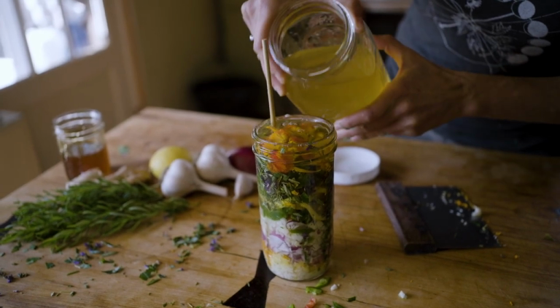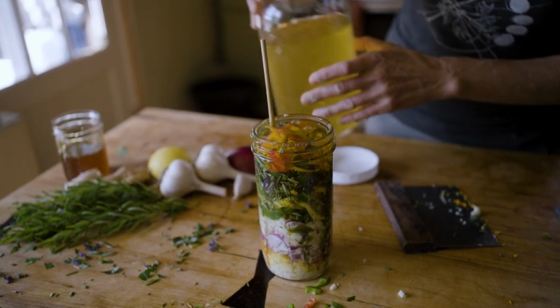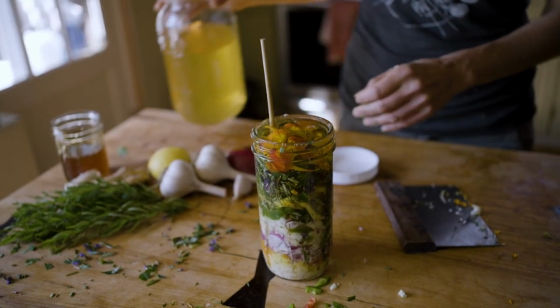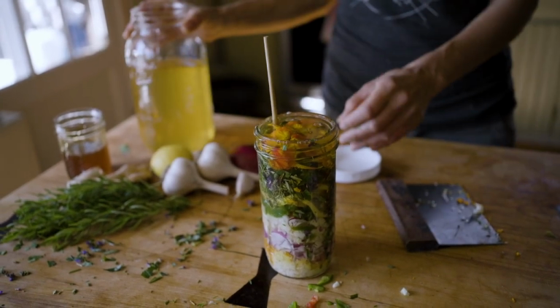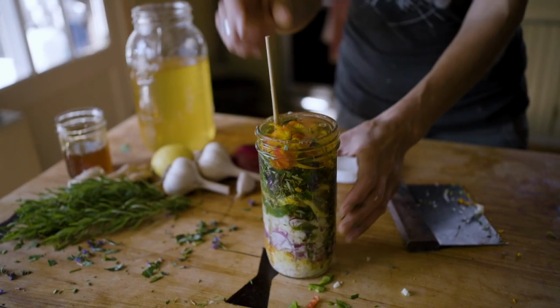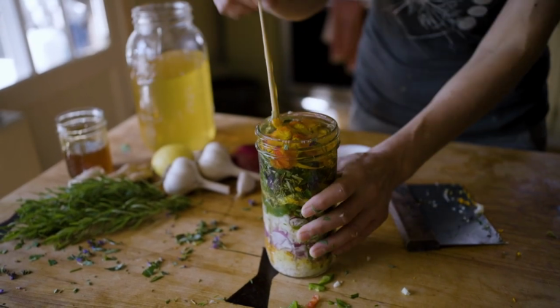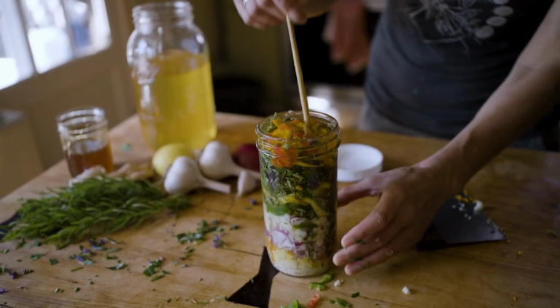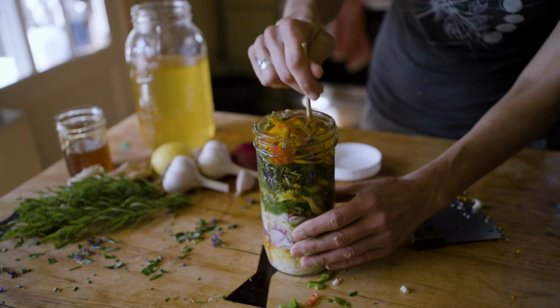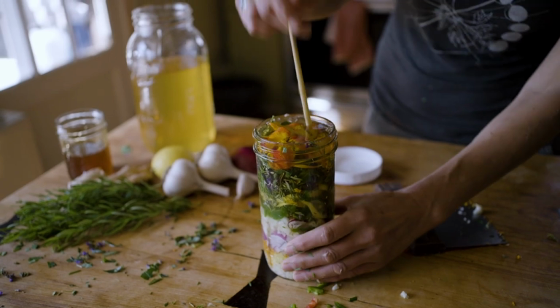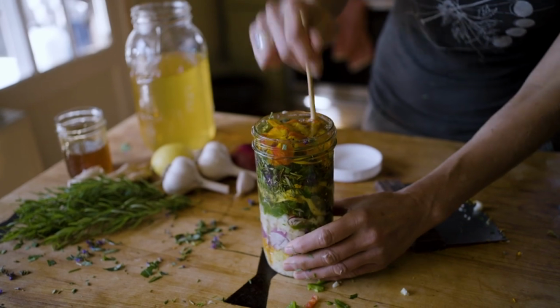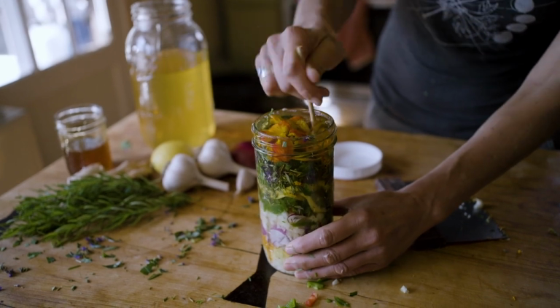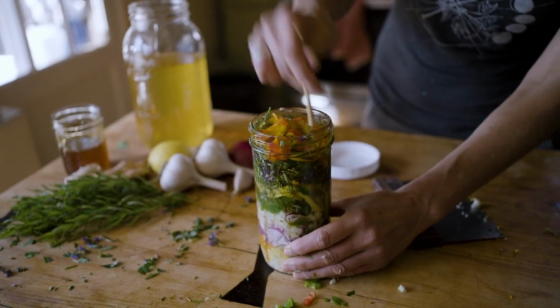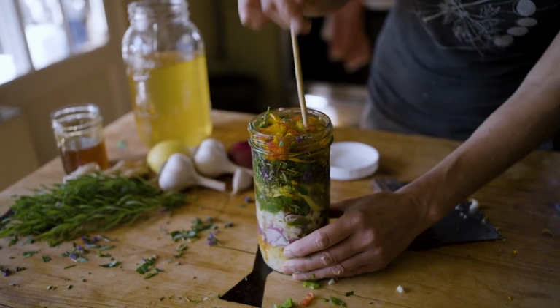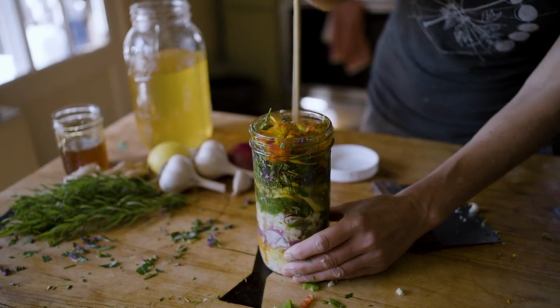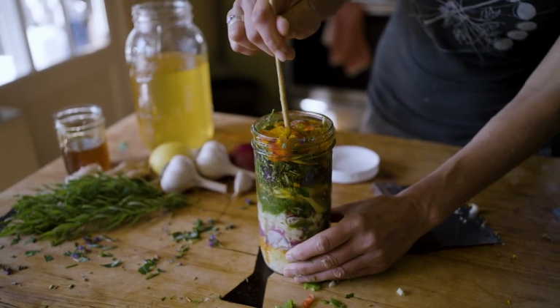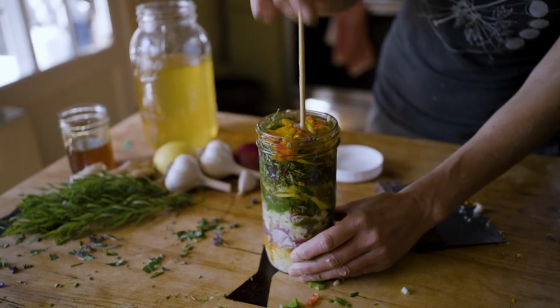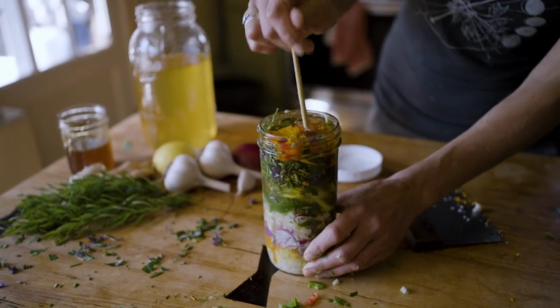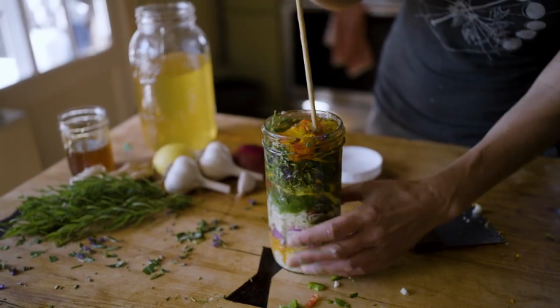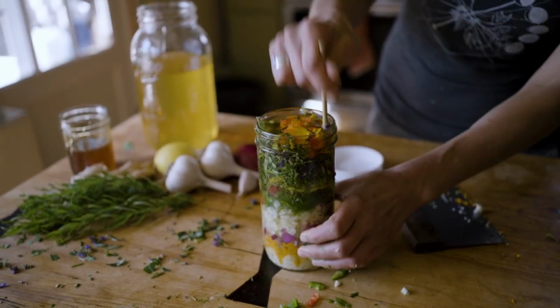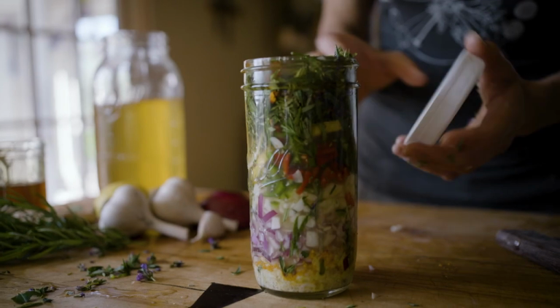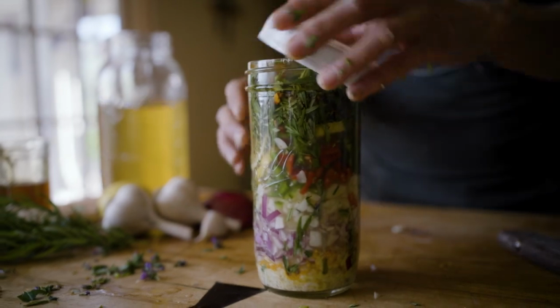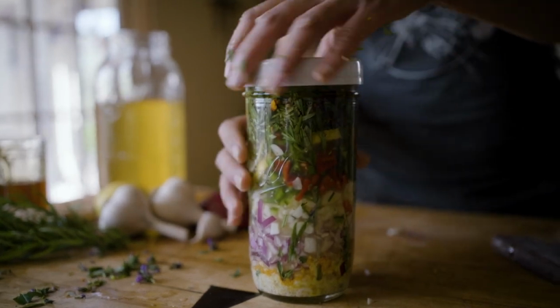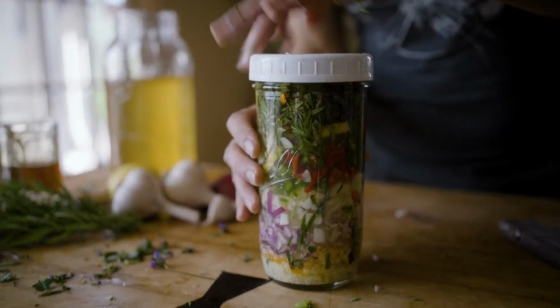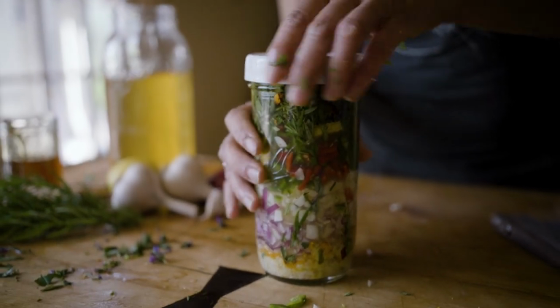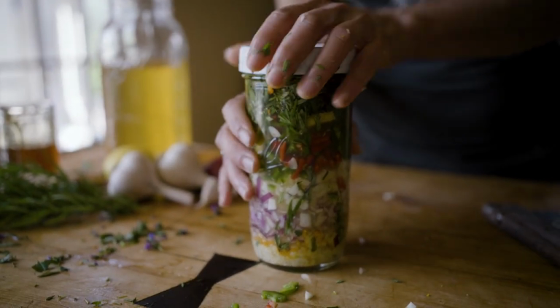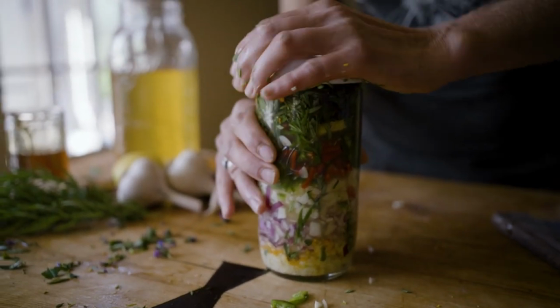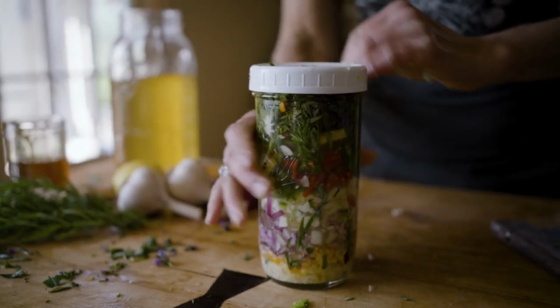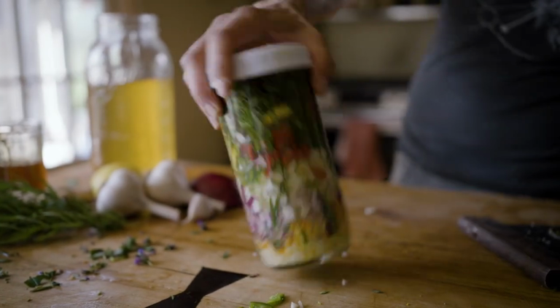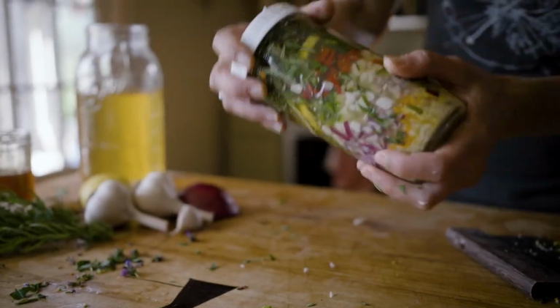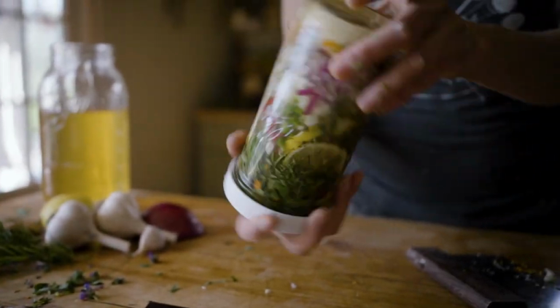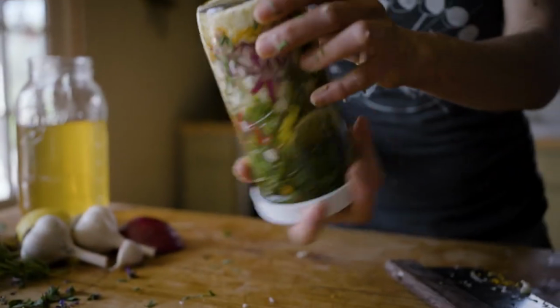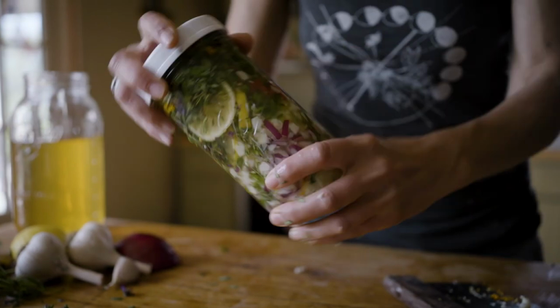Working with plants is such an accessible way for people to empower themselves and take back their health. There's a lot of work that we can do preventatively, and working with plants and plant medicines is one of the best forms of preventative care that we can be doing.